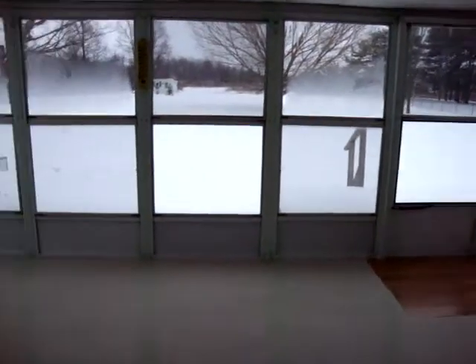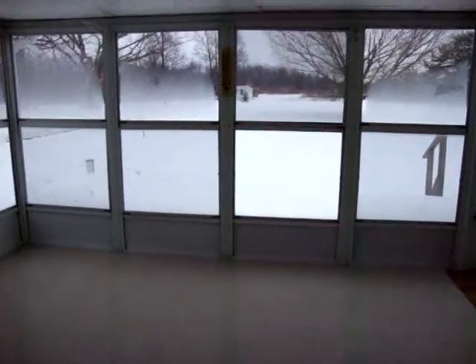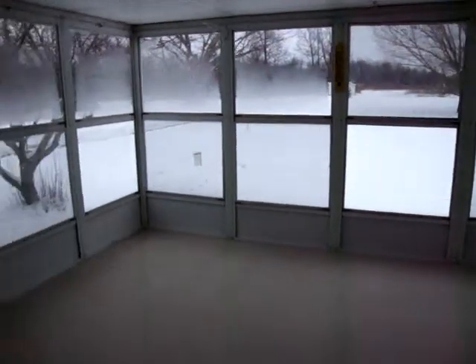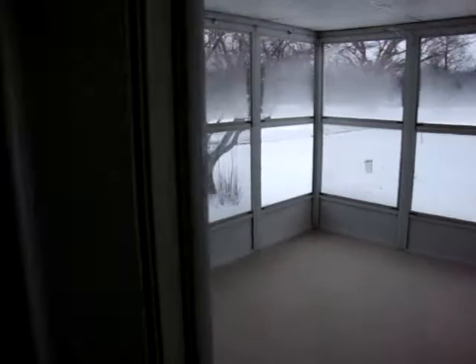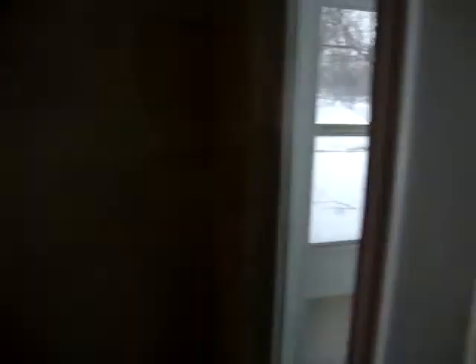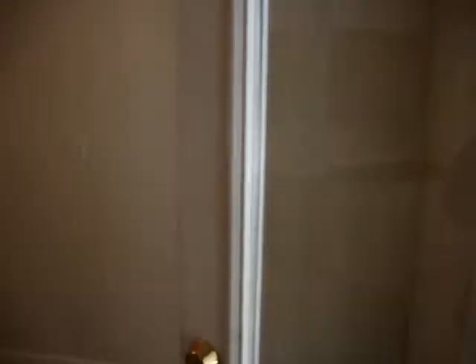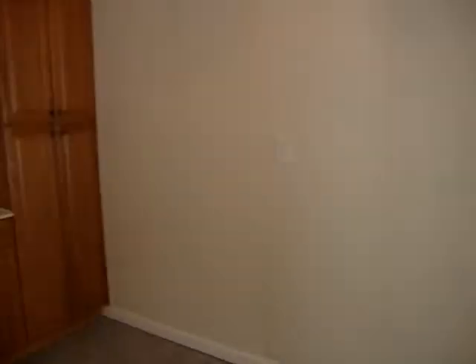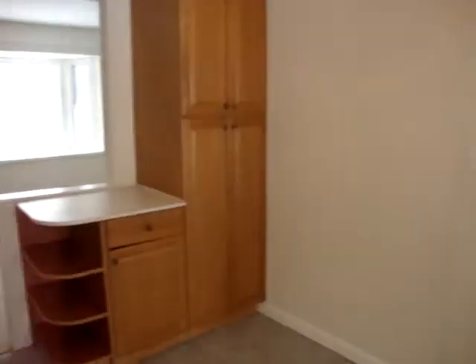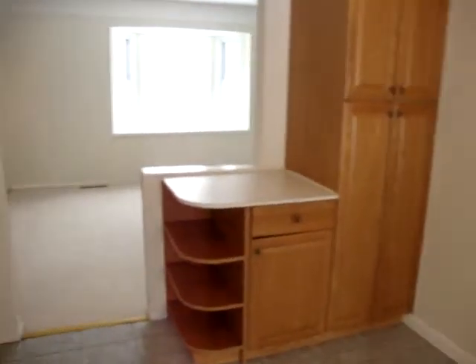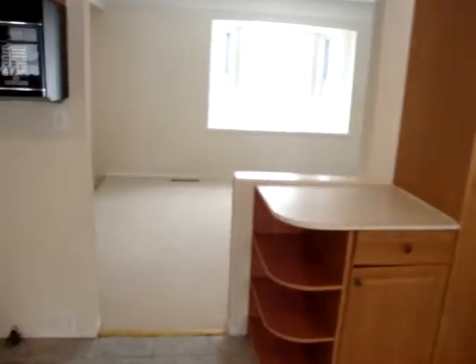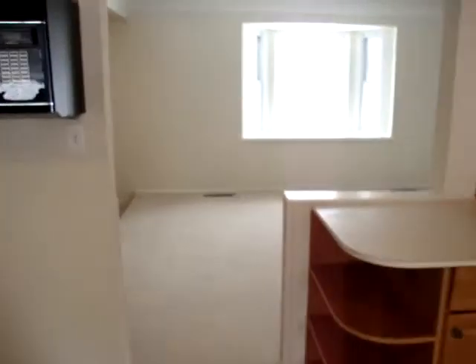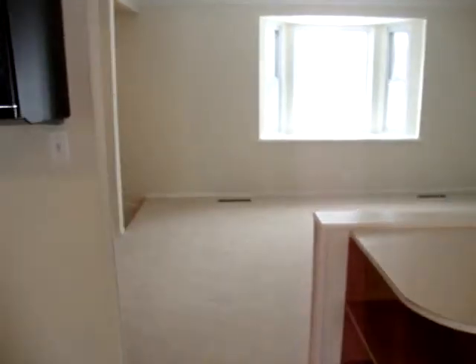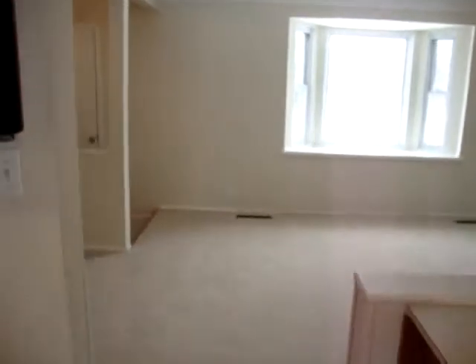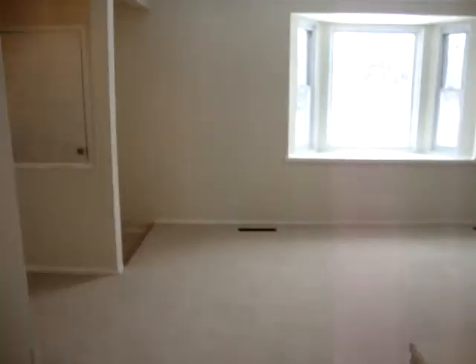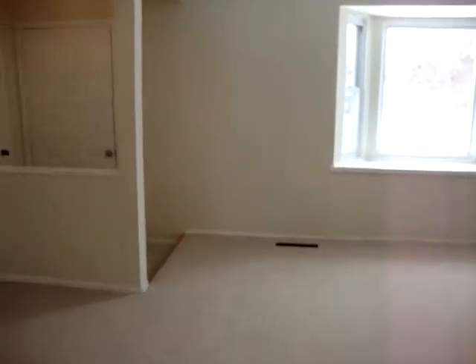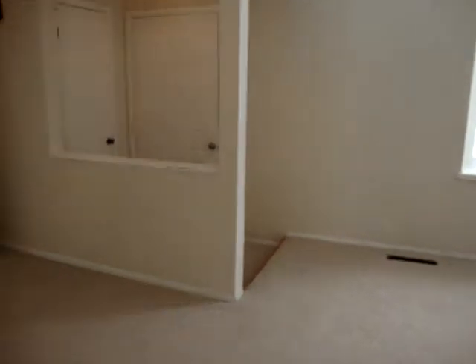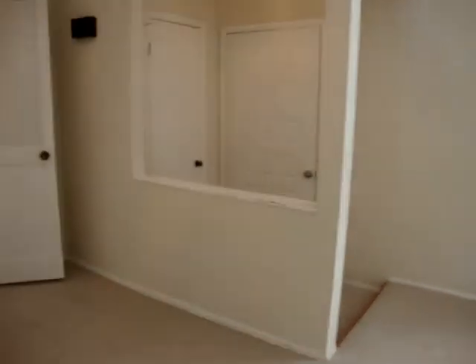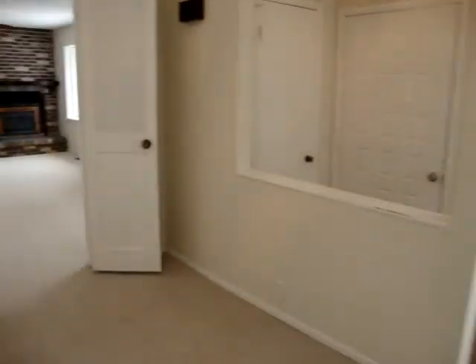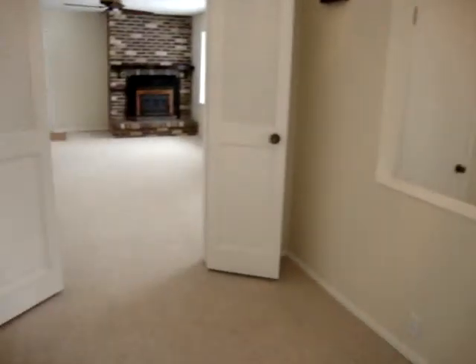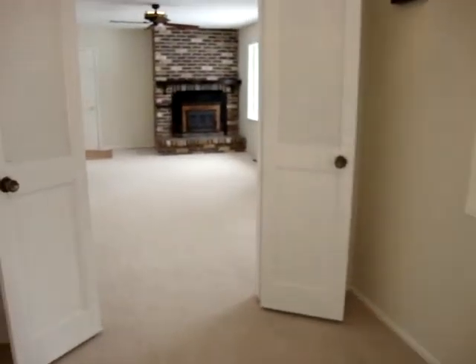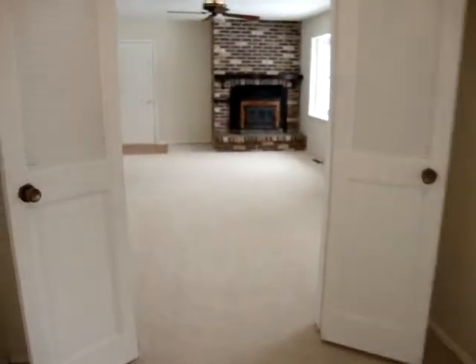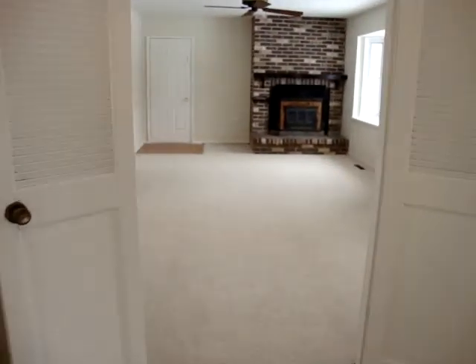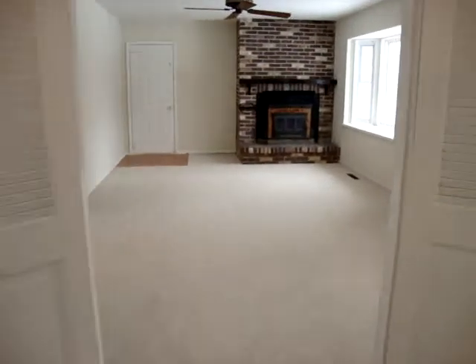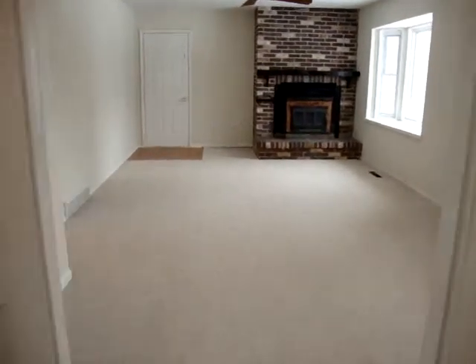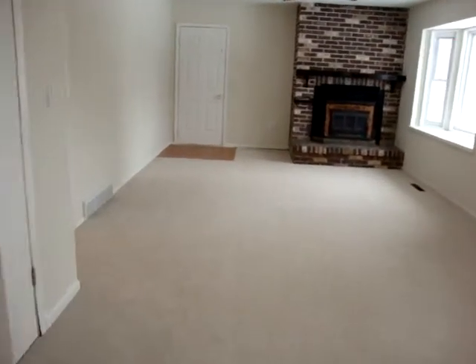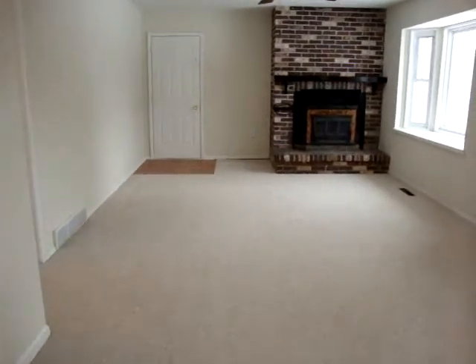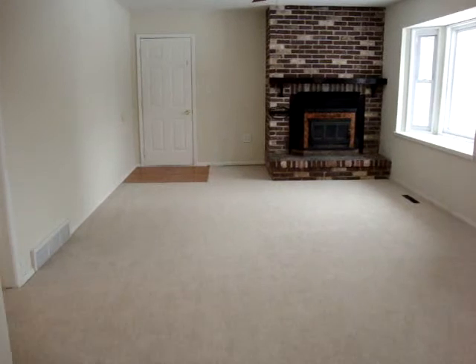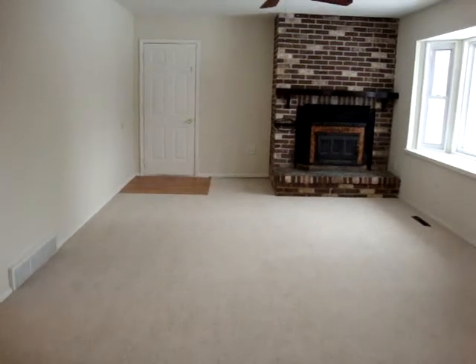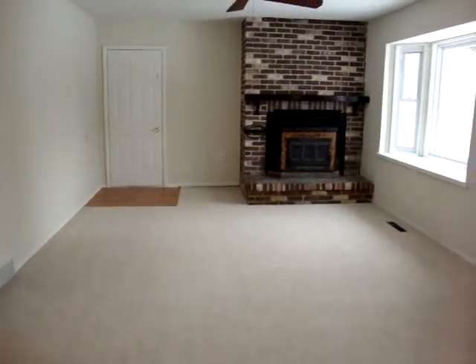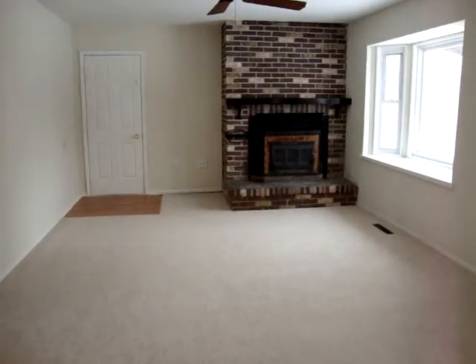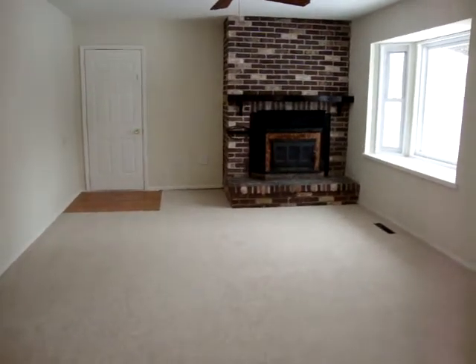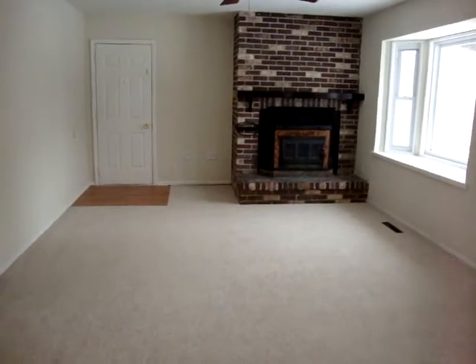Coming back in through the French doors, we'll make our way through the living room to the doors that separate a family room, complete with a wood-burning fireplace.